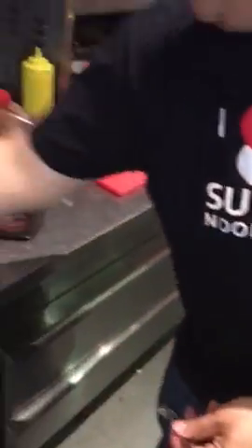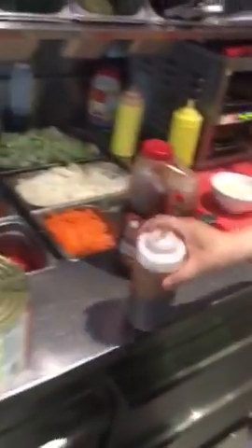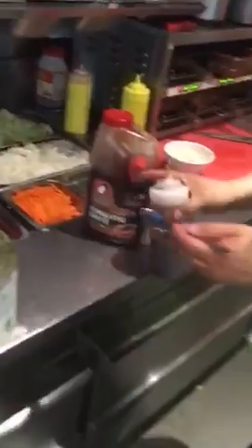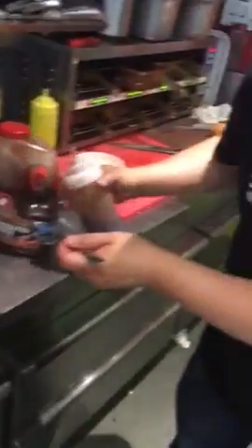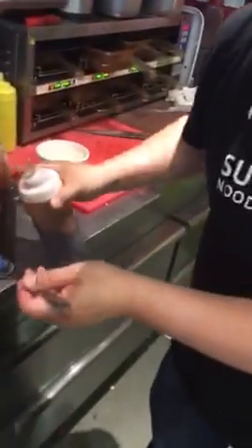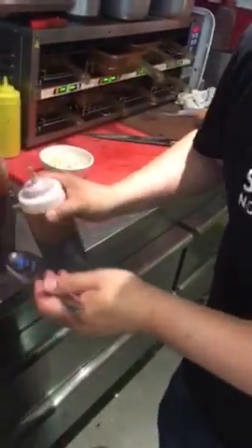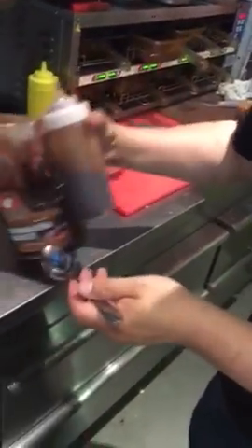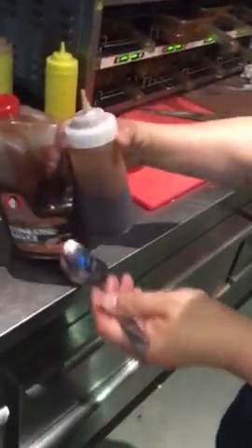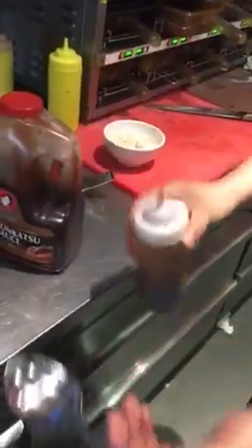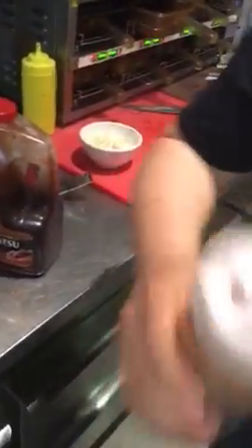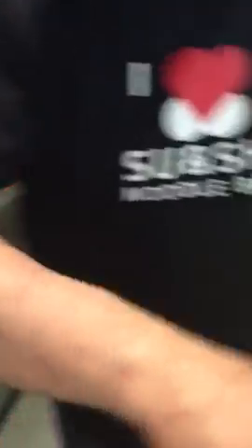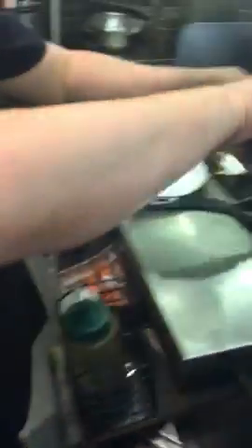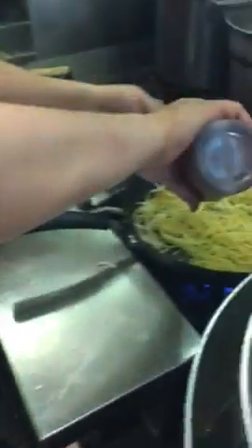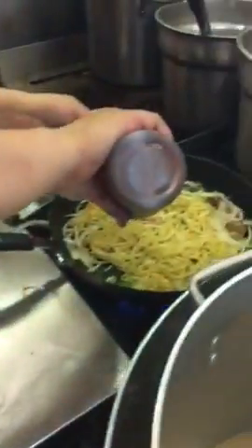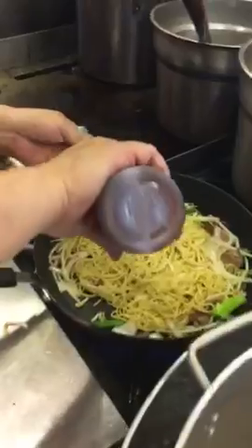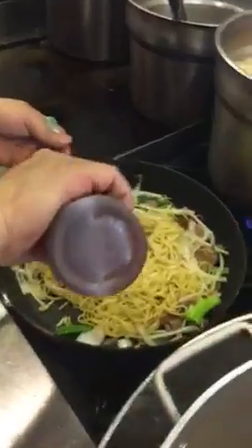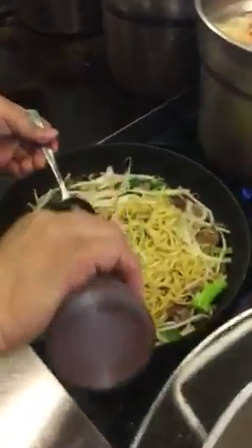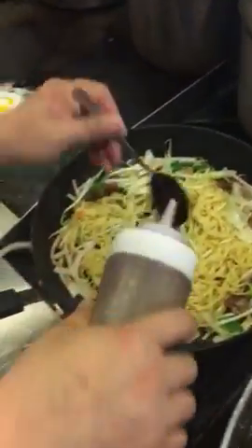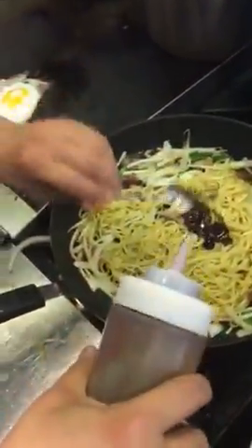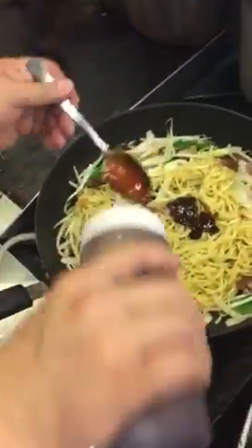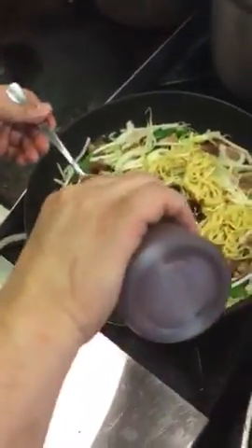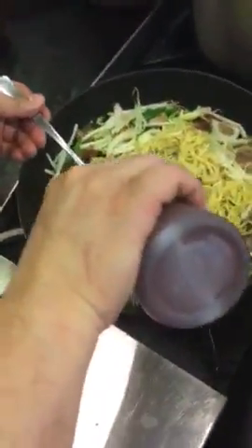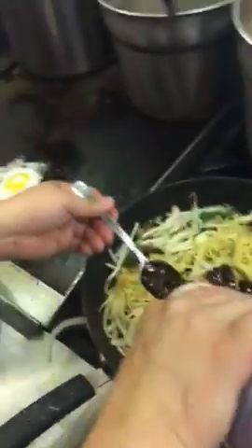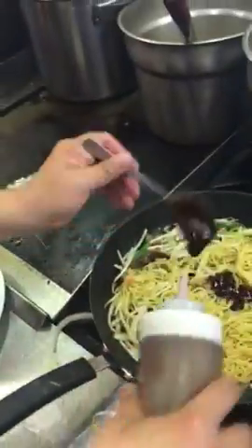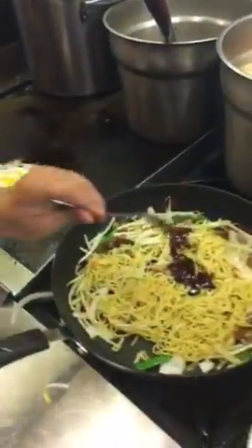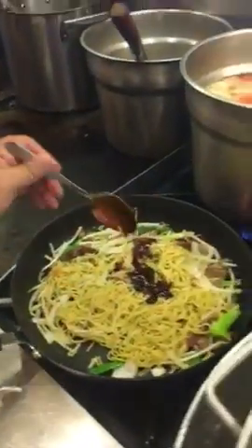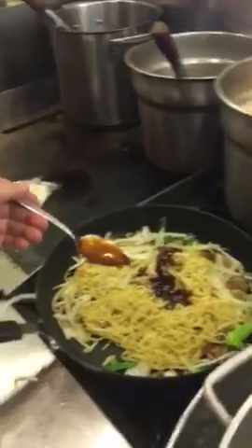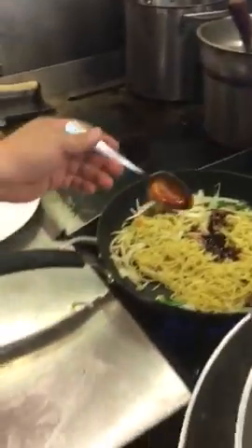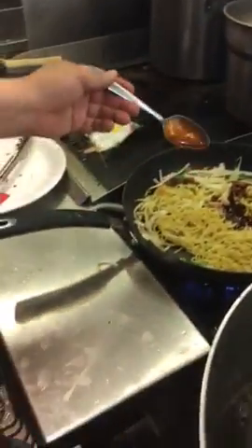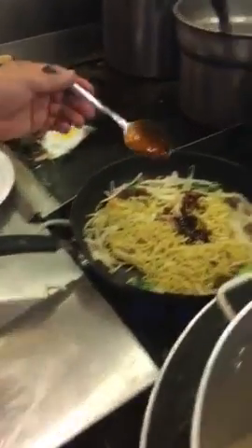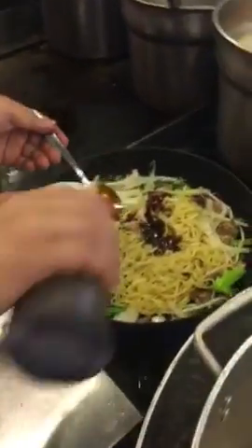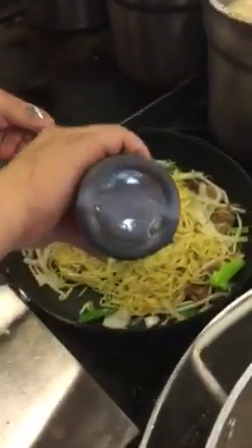The thong cashew sauce — 2 tablespoons. The oyster sauce — 1 tablespoon.